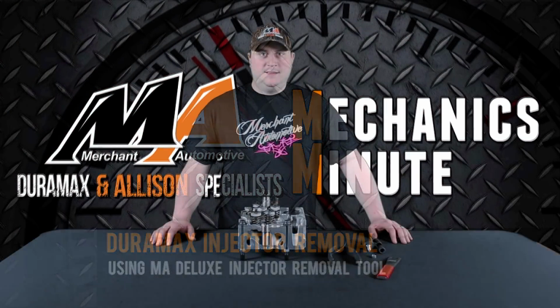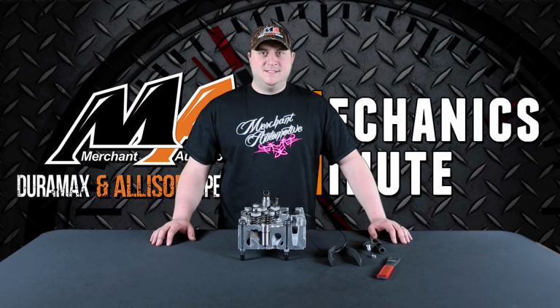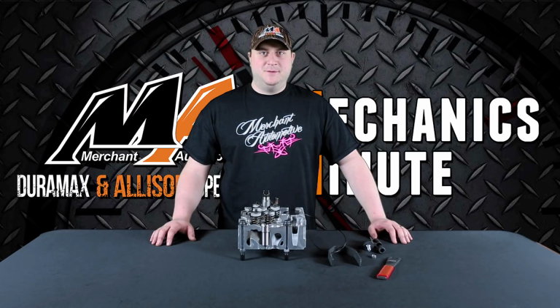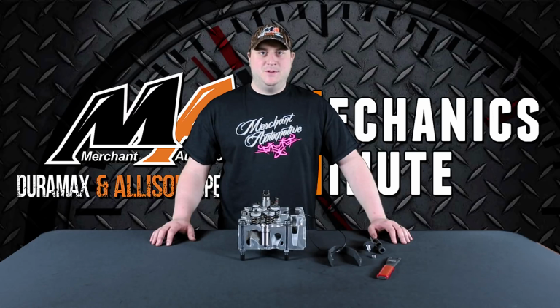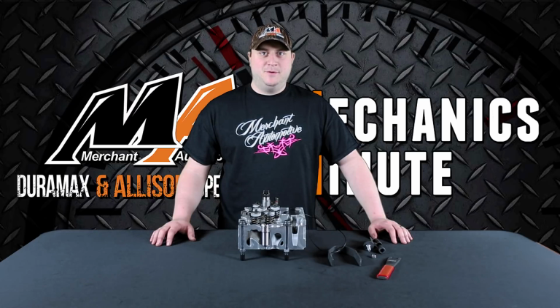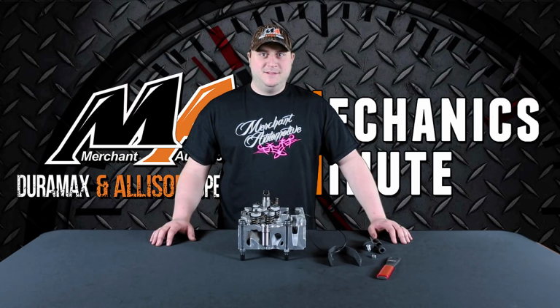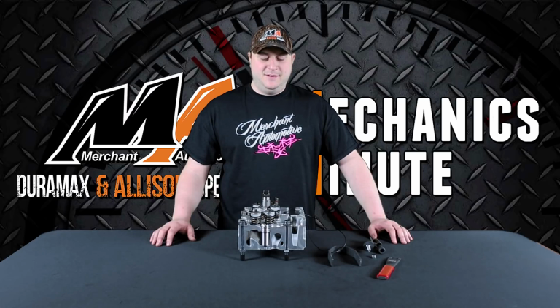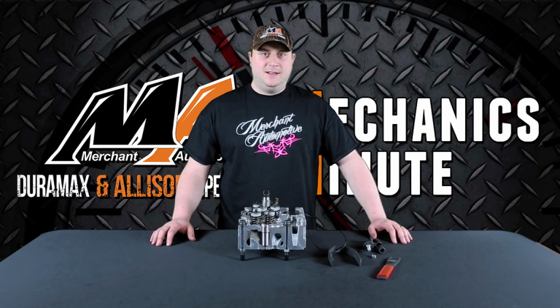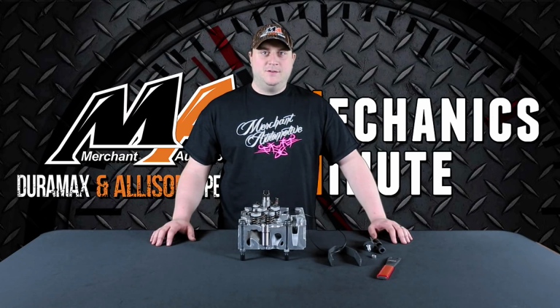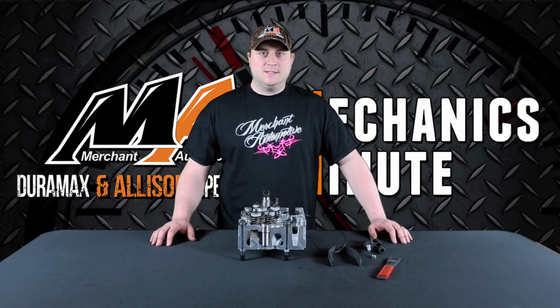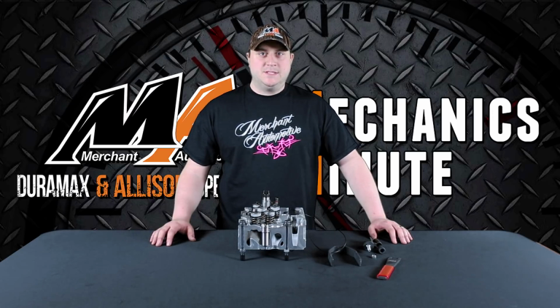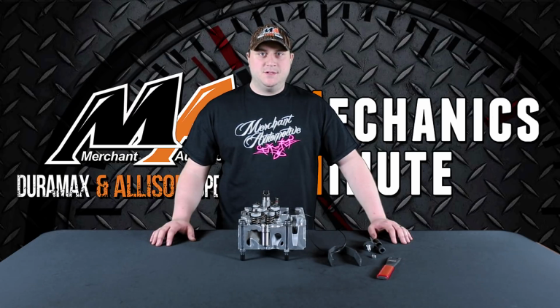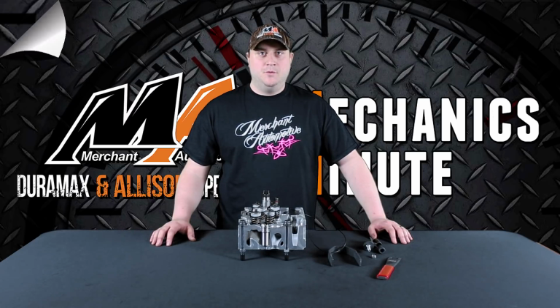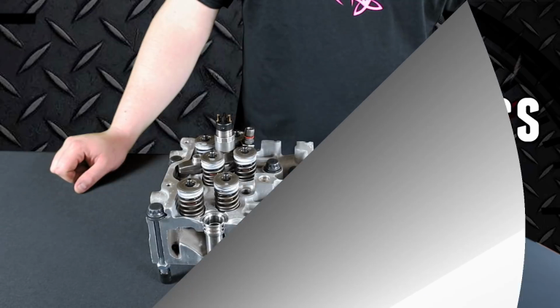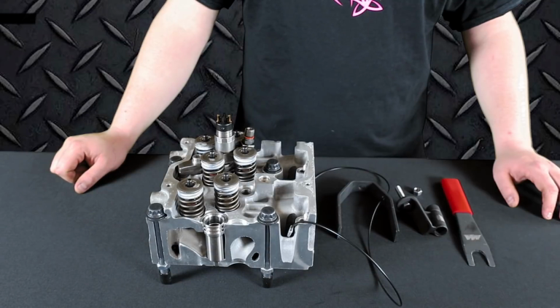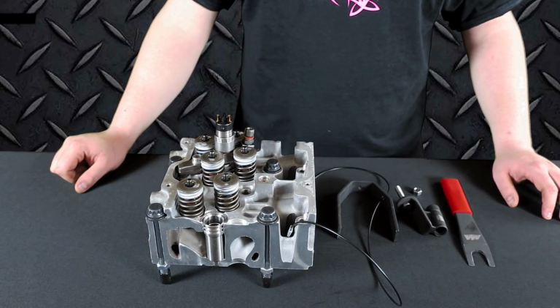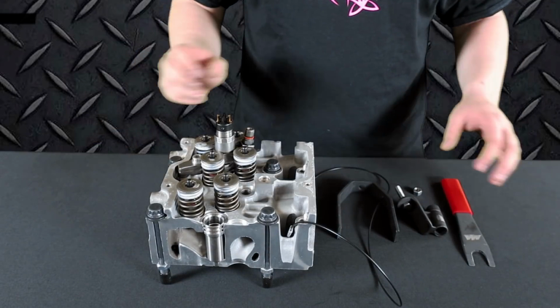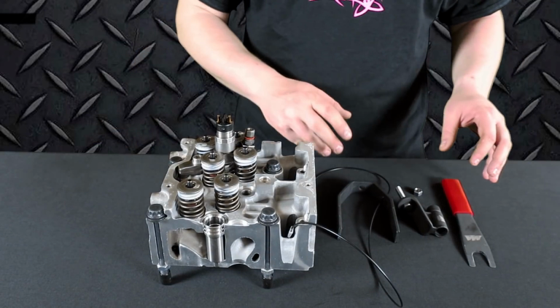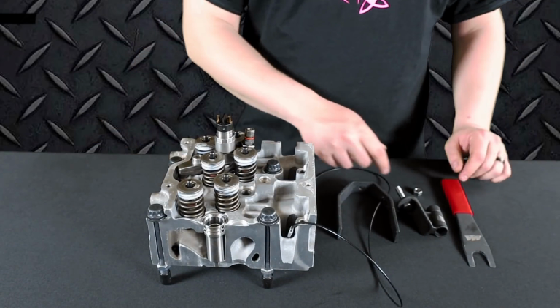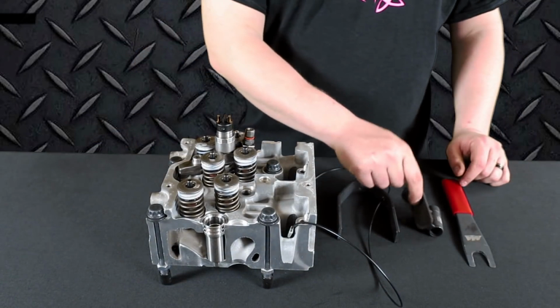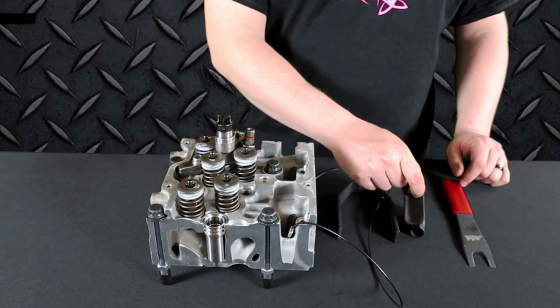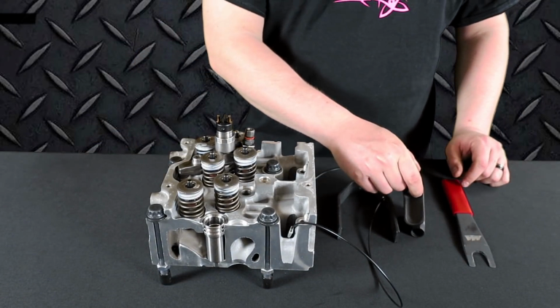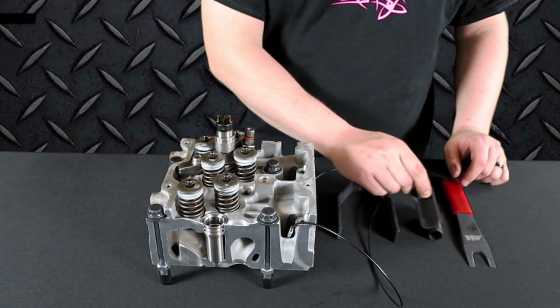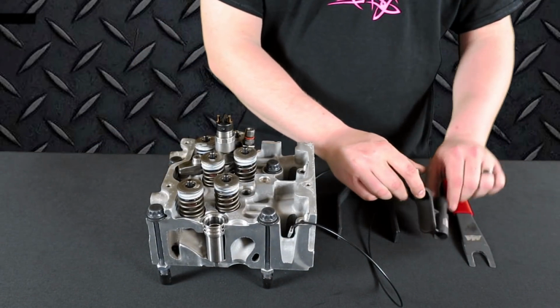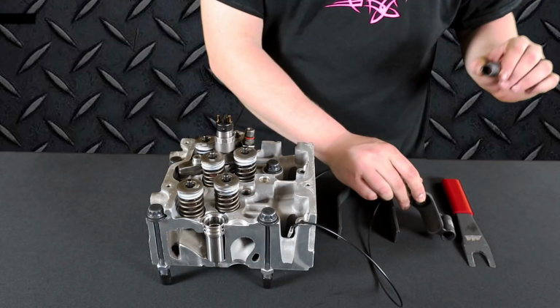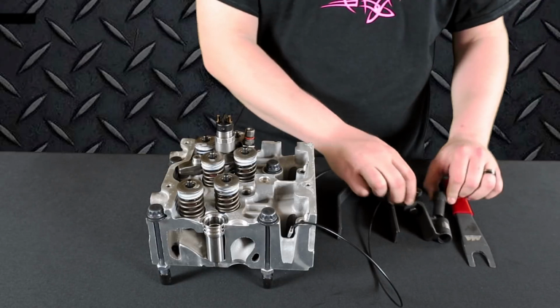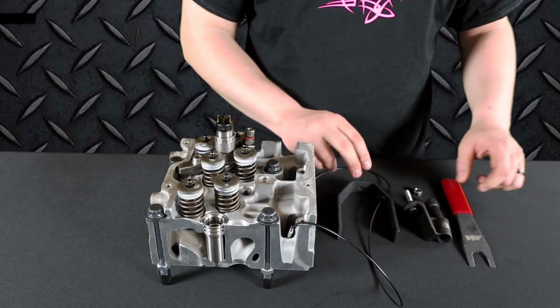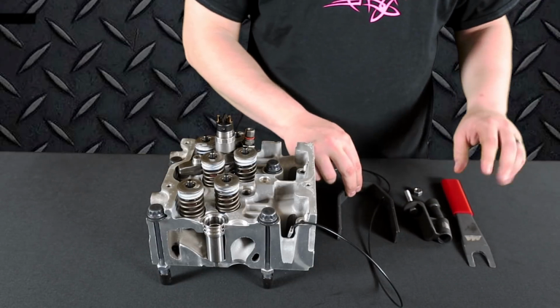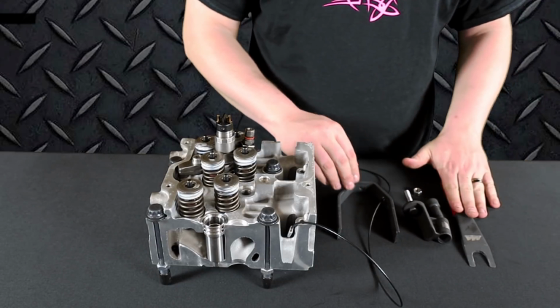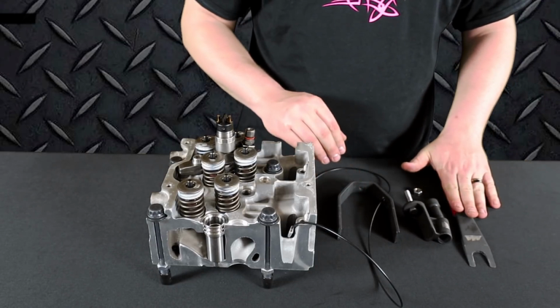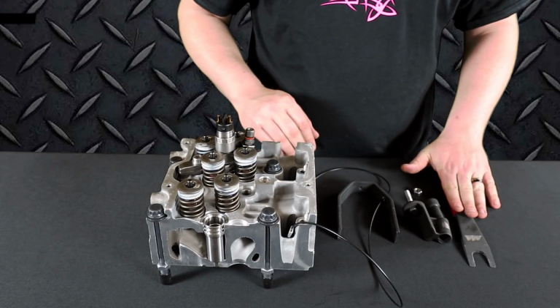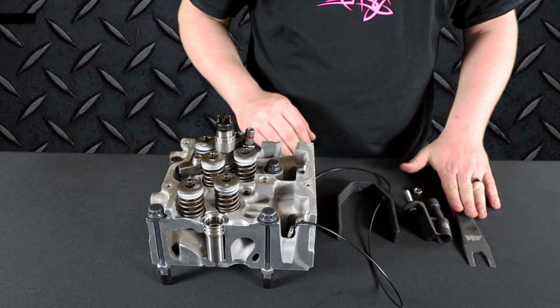Hi, this is Nick with Merchant Automotive here to highlight our deluxe LV-7 injector removal tool. The kit includes the injector removal tool itself, the high pressure nut, the bridge, and the cup pry tool.